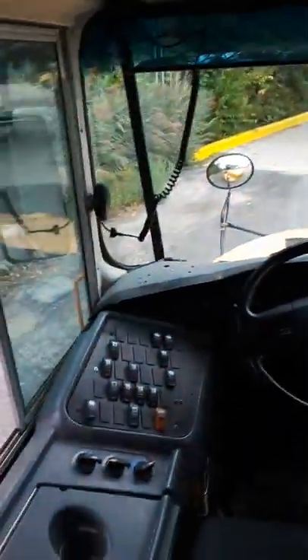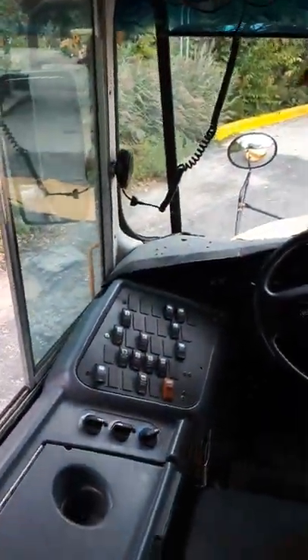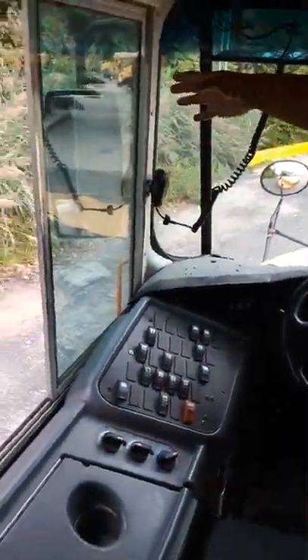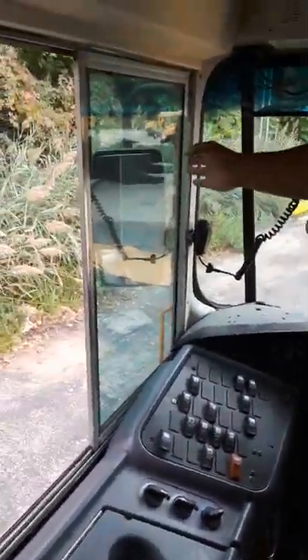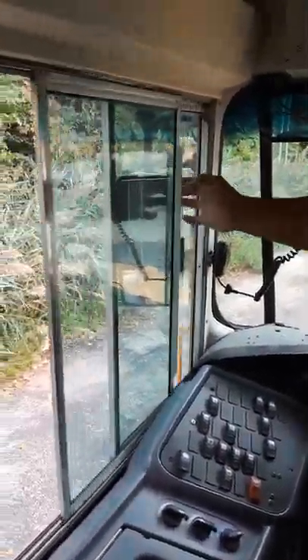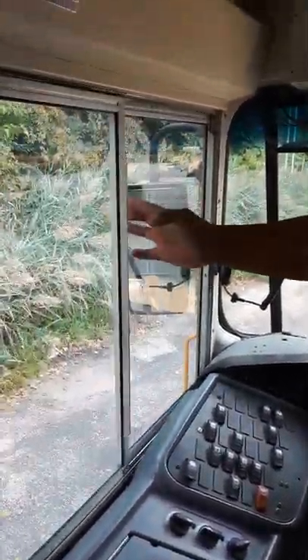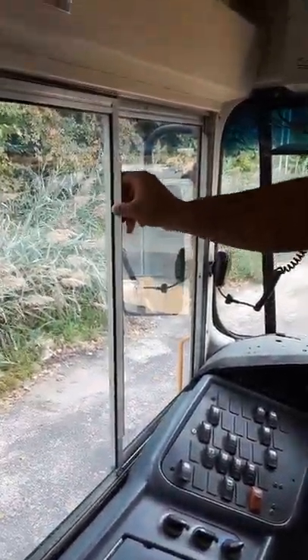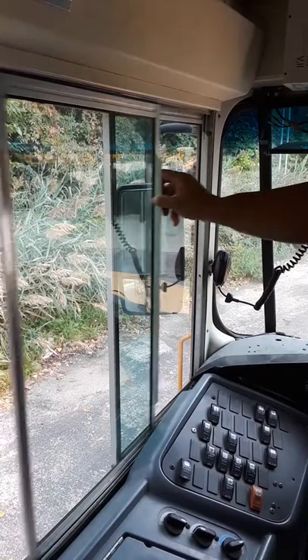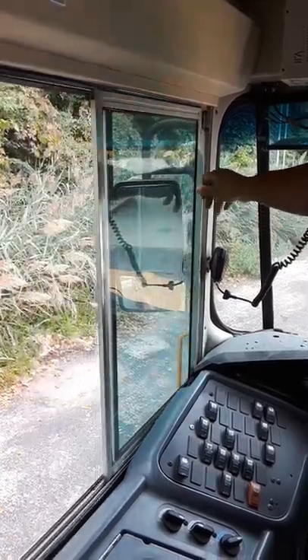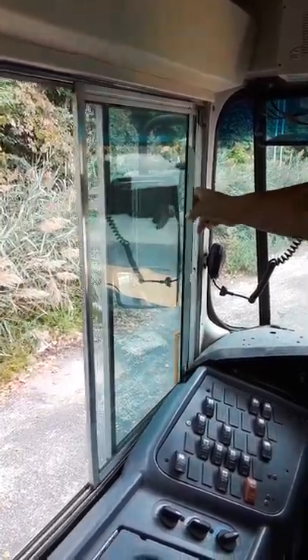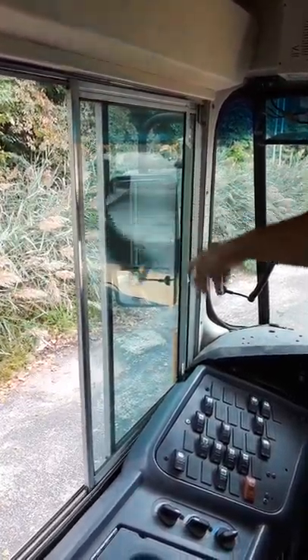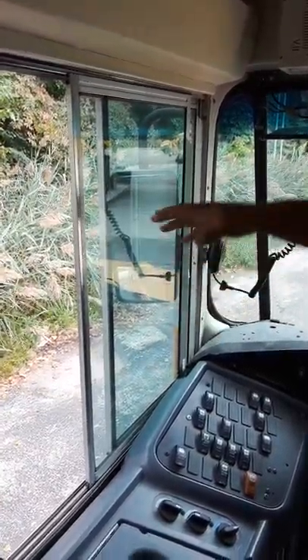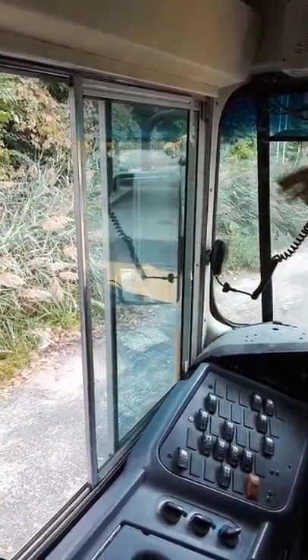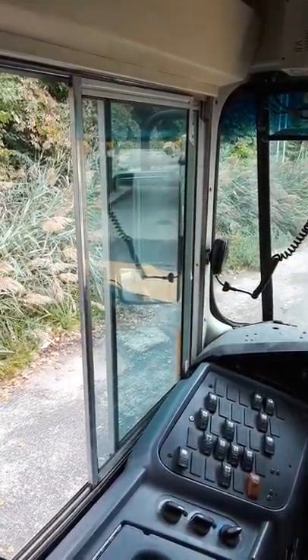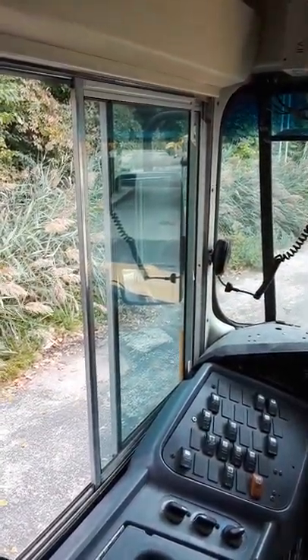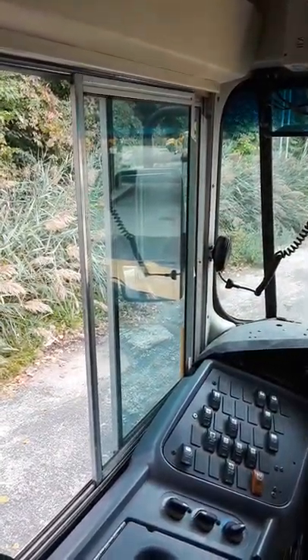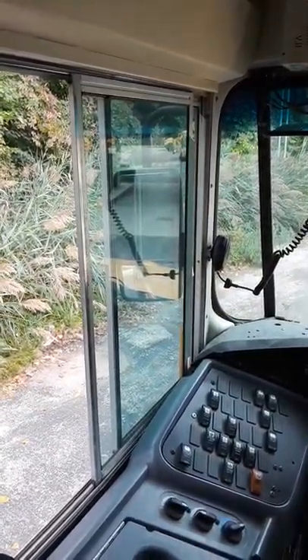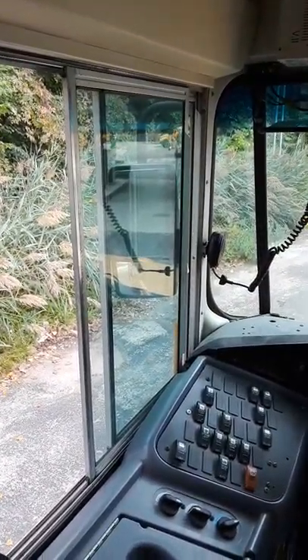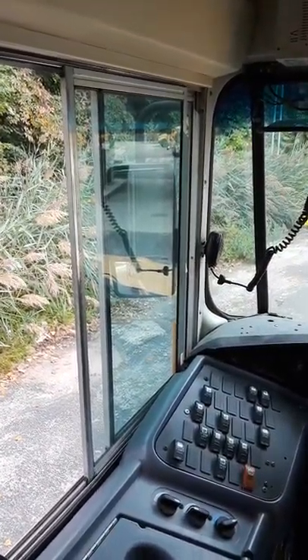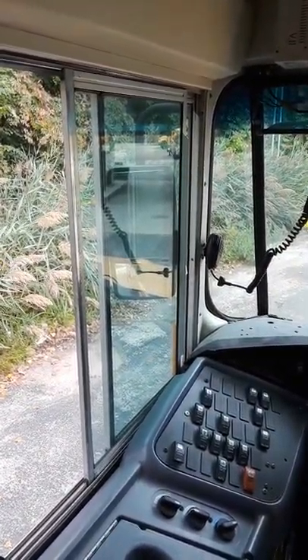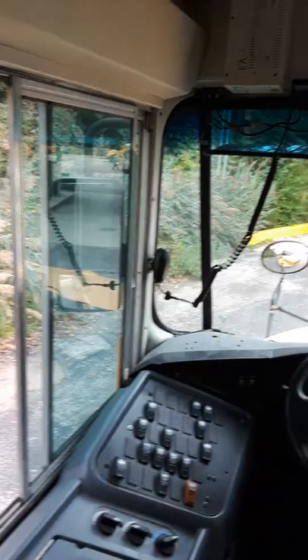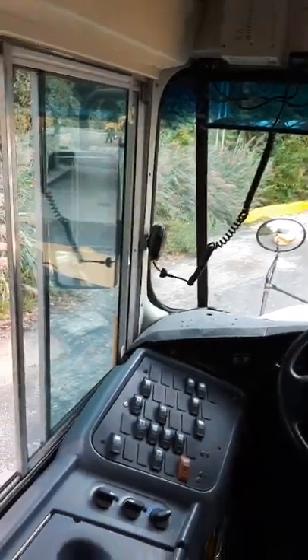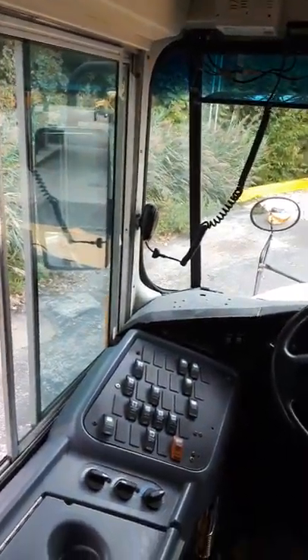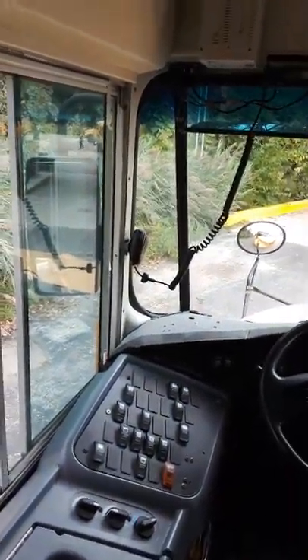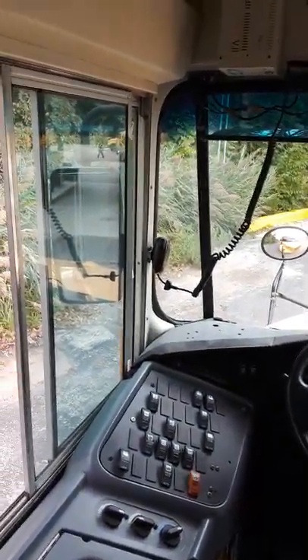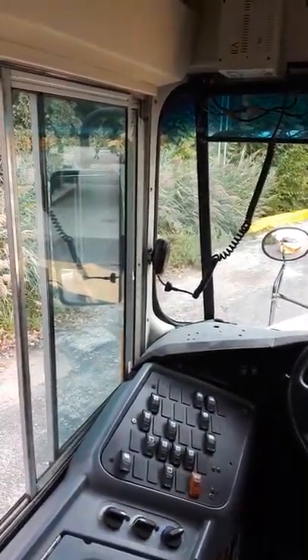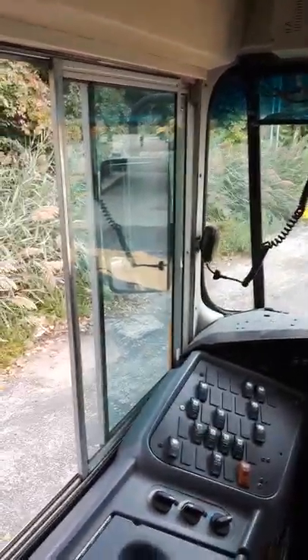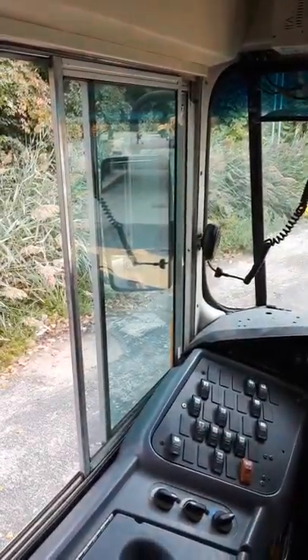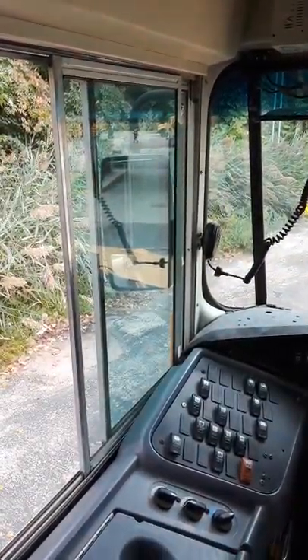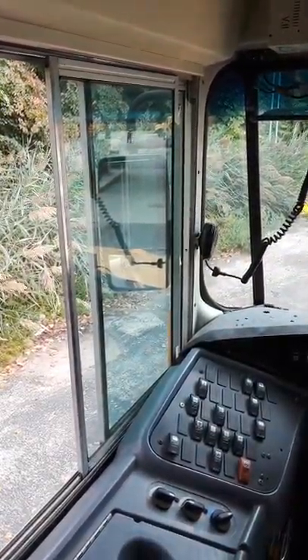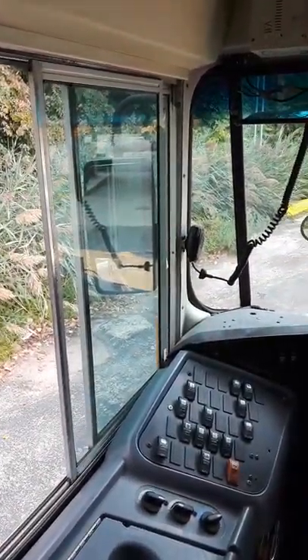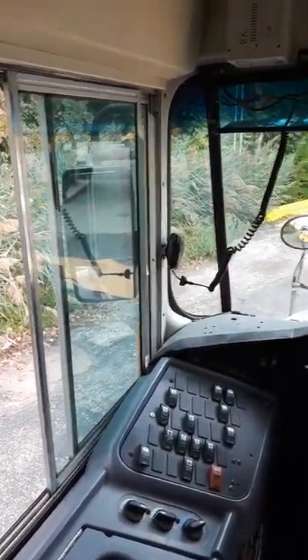Driver window closes and opens freely. Your driver windows are intact, not cracked, broken, or missing. The rubber seal around them is intact, not dry rotted, peeling, or missing.